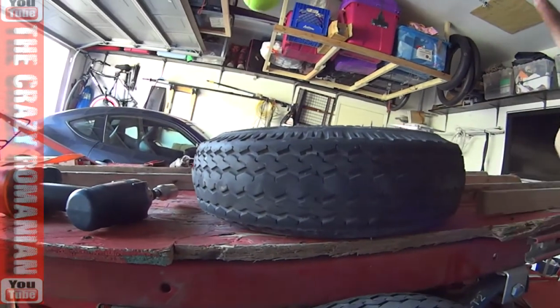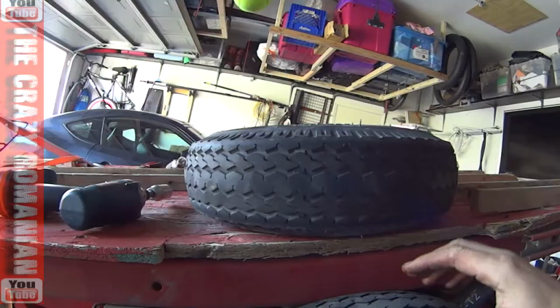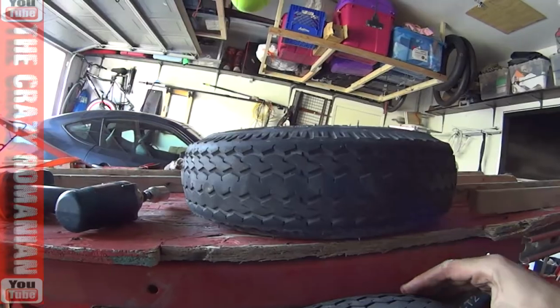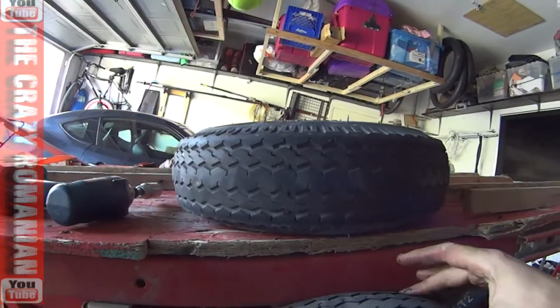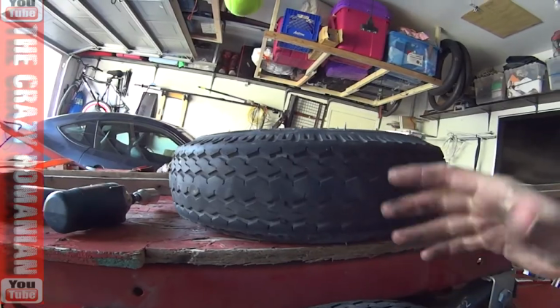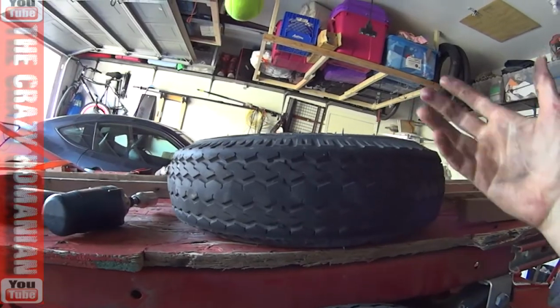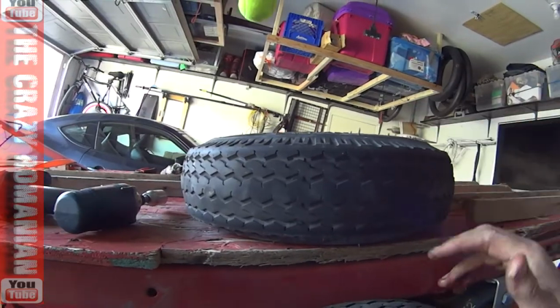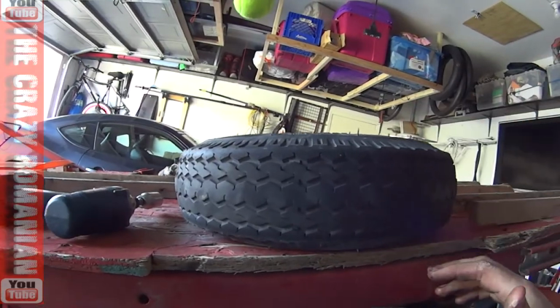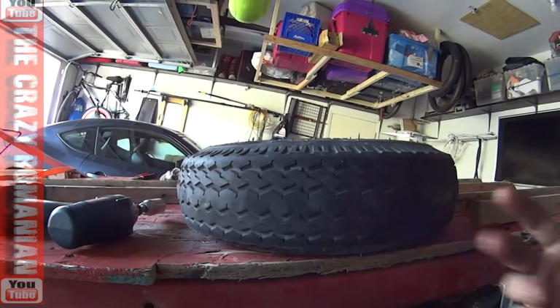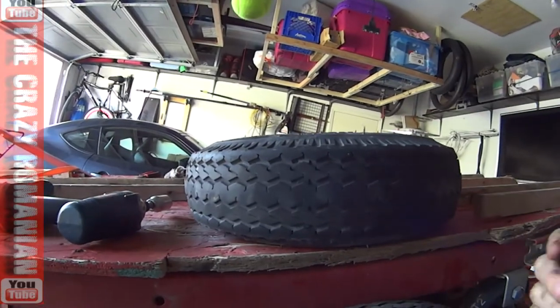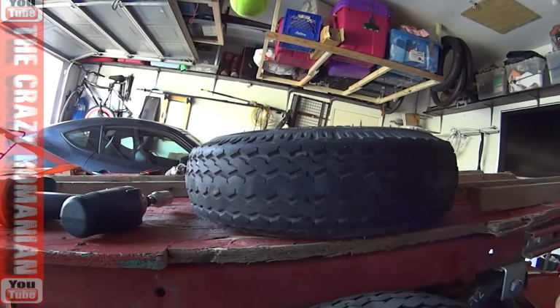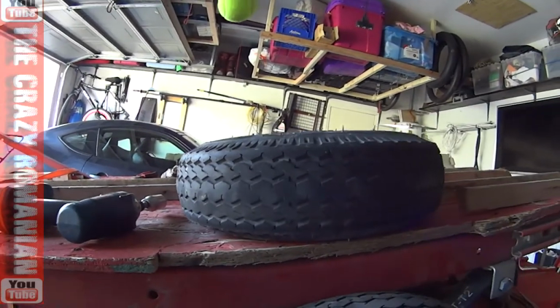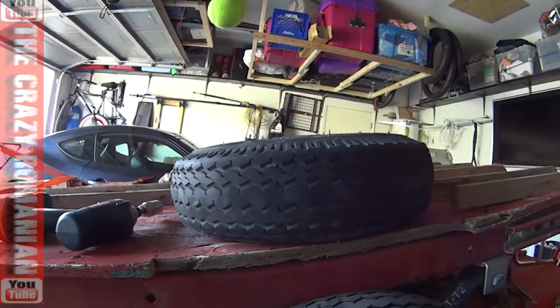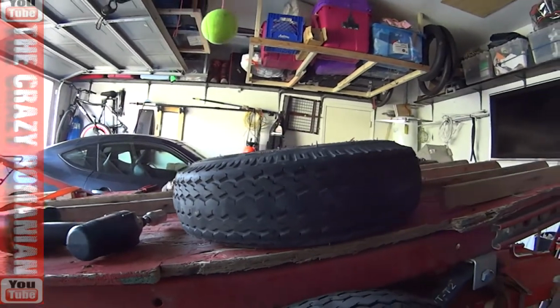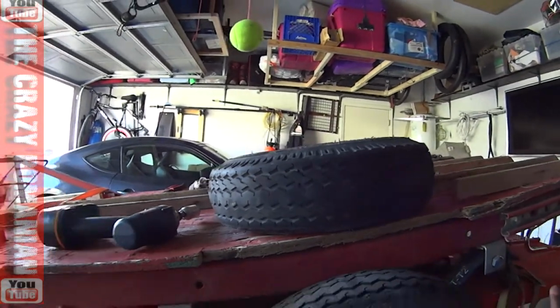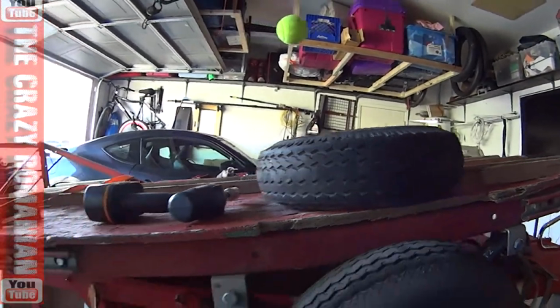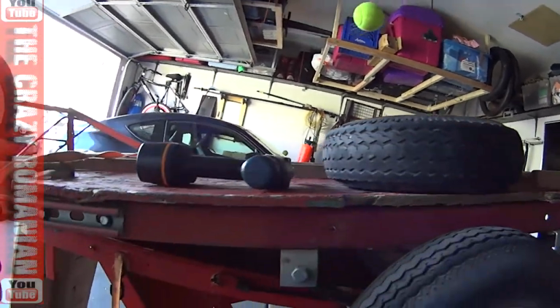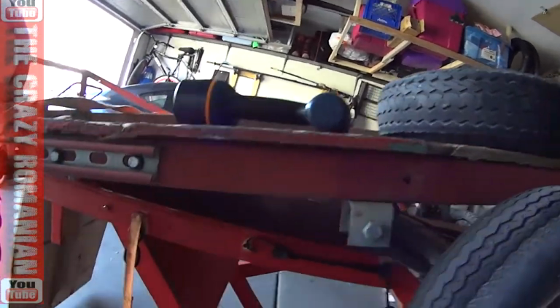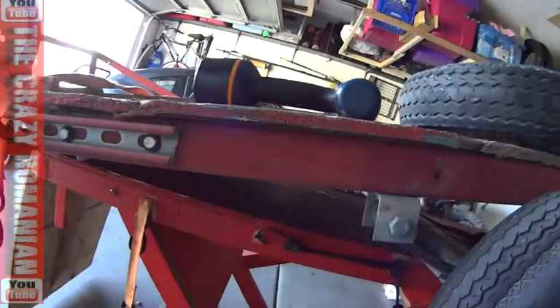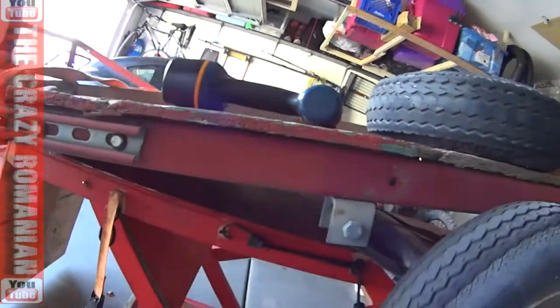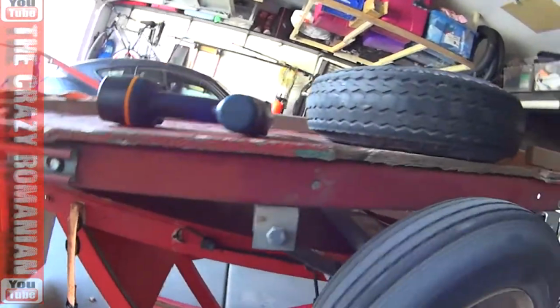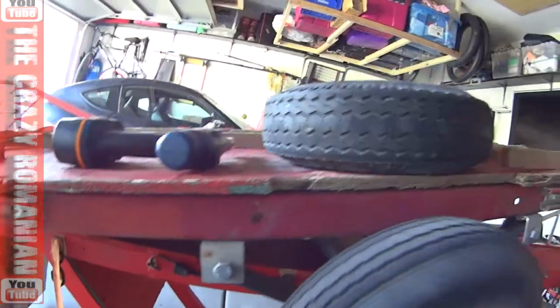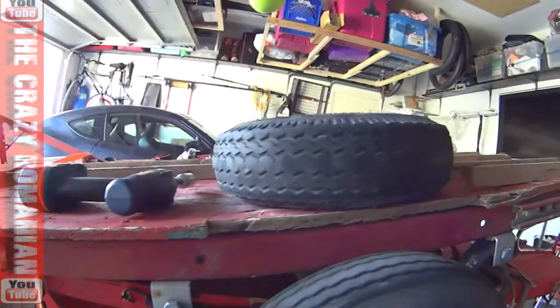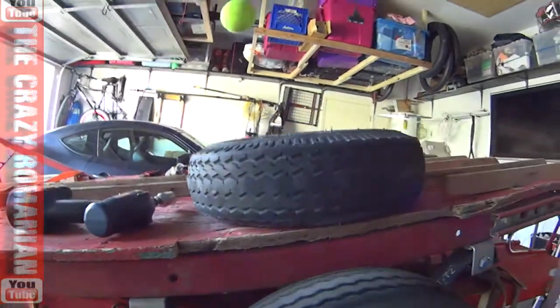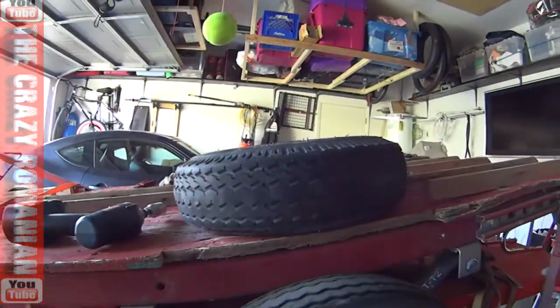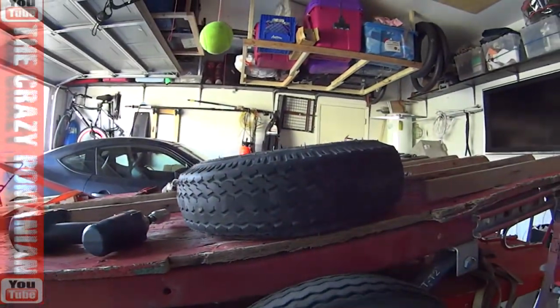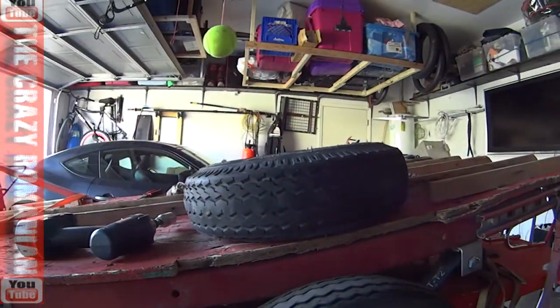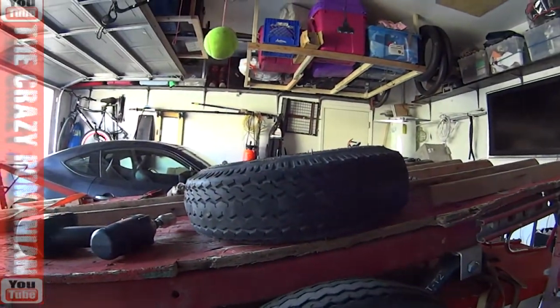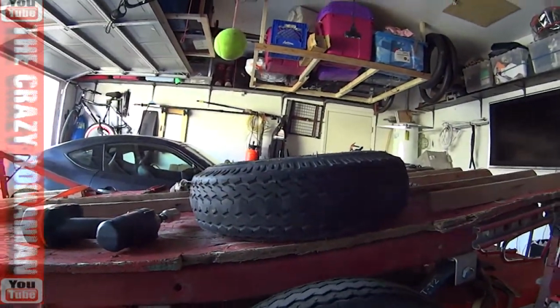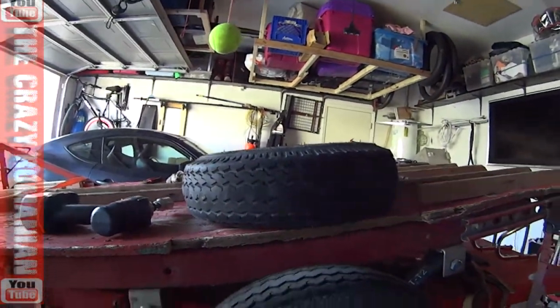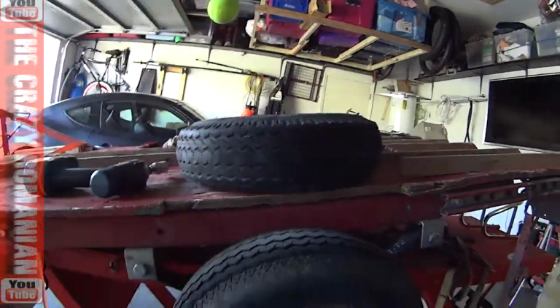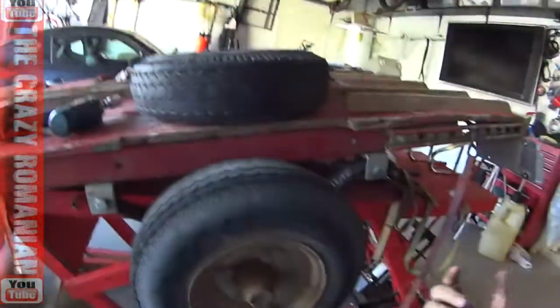...then I get extra life out of the tire on this side. It's not a perfect trailer, that's for sure, but for $199 this trailer works really well.